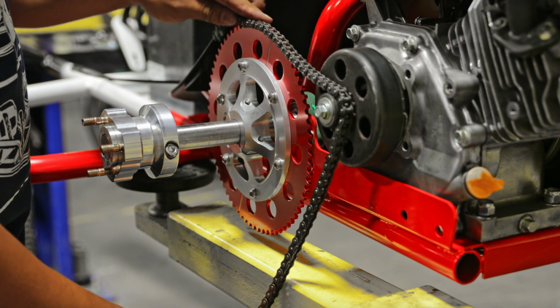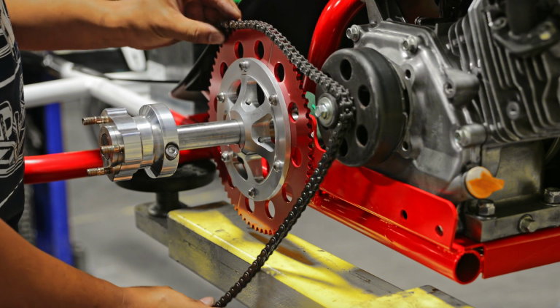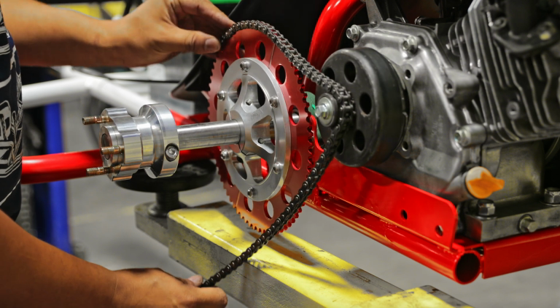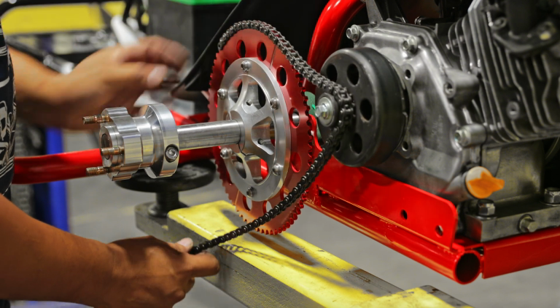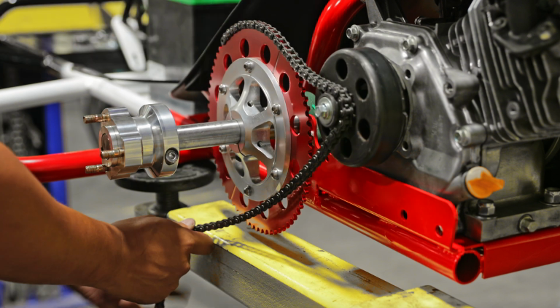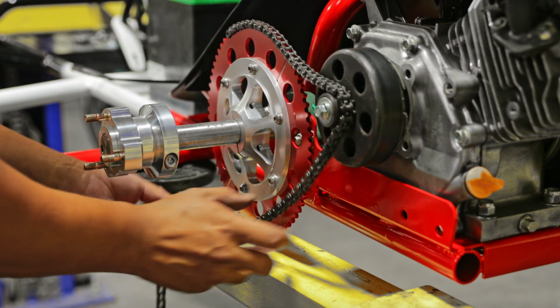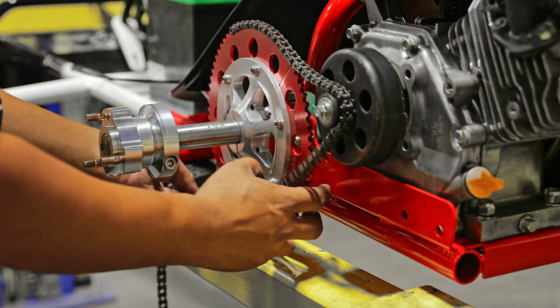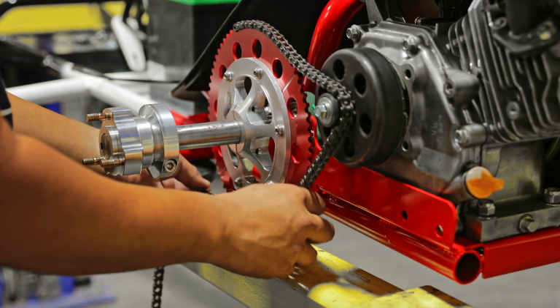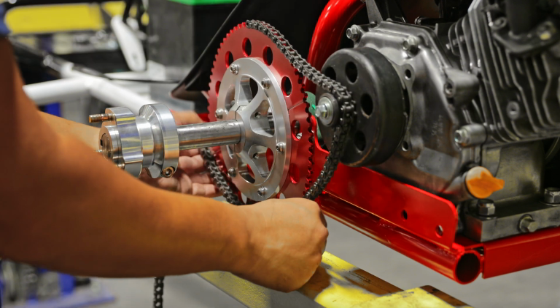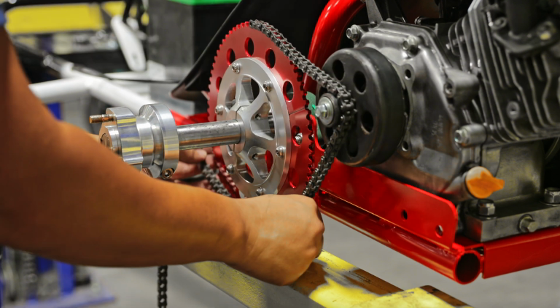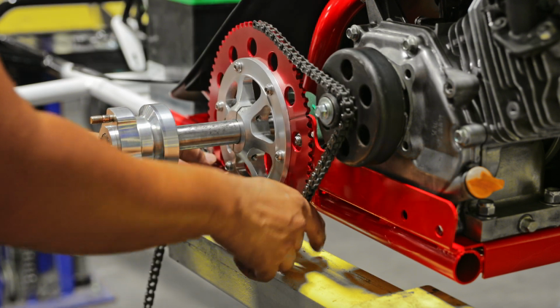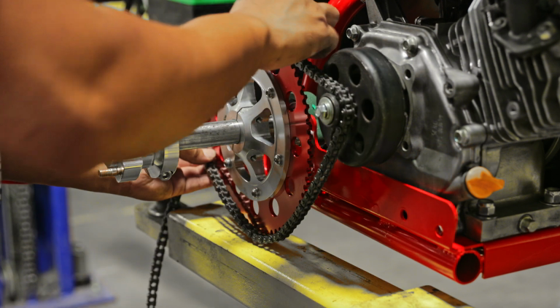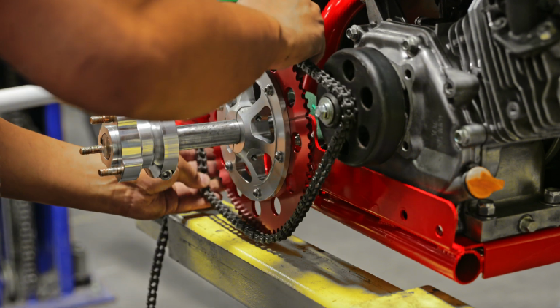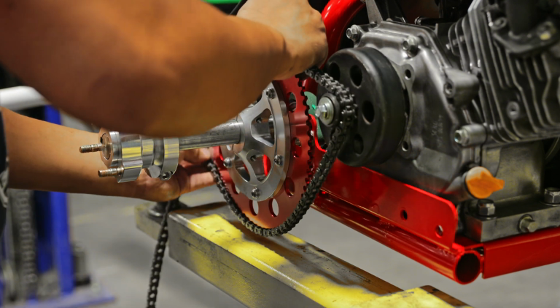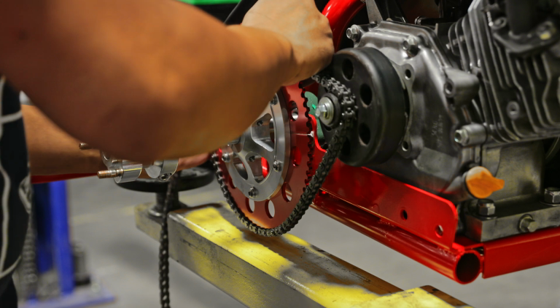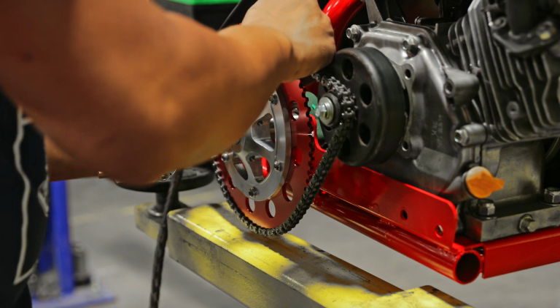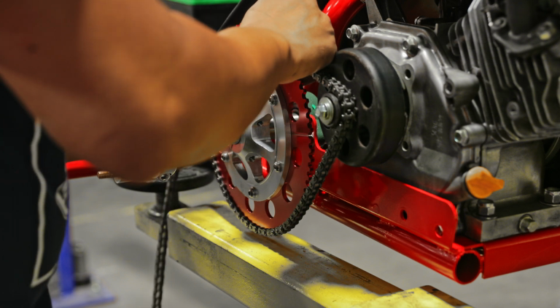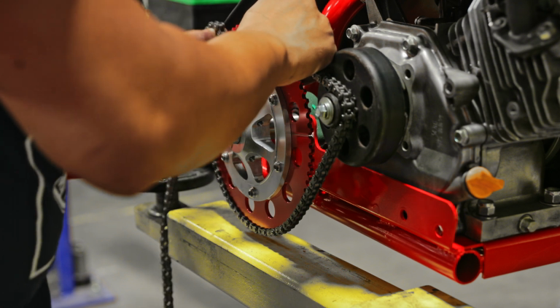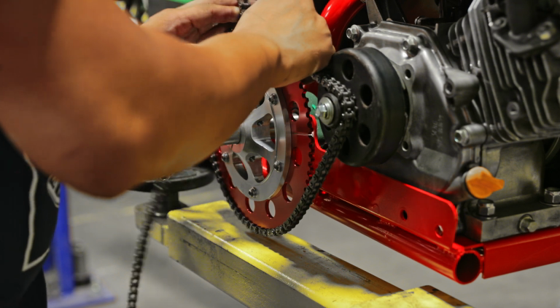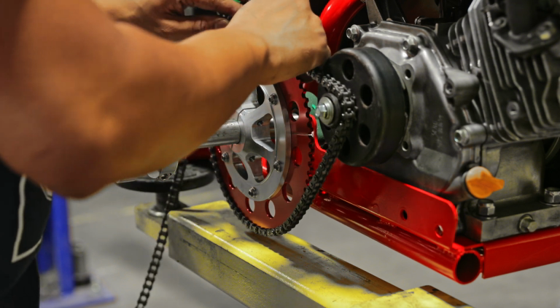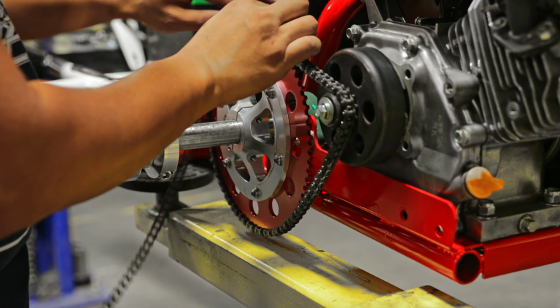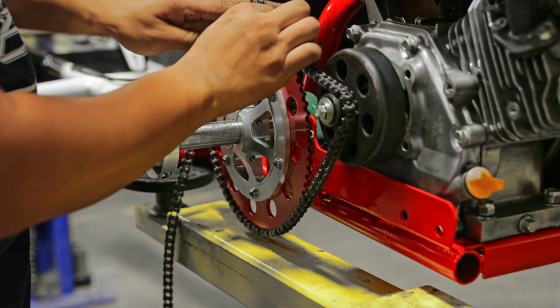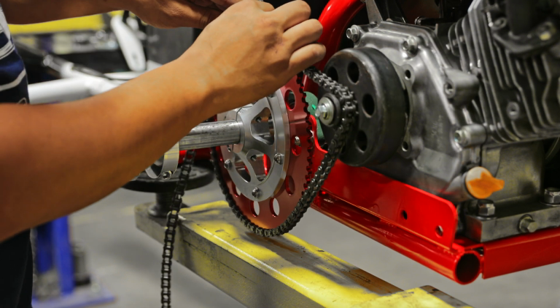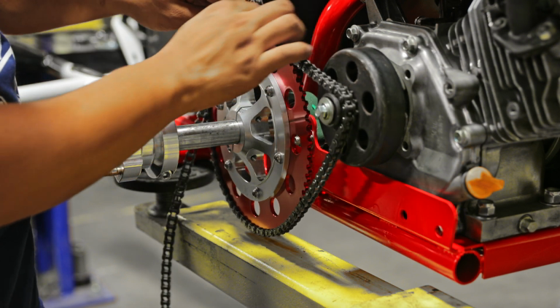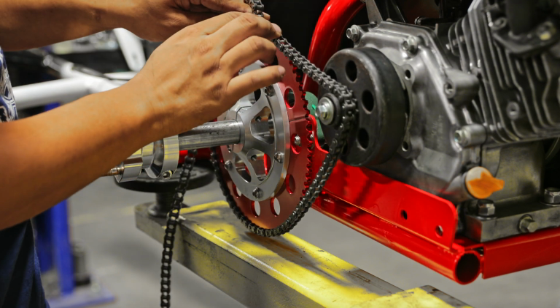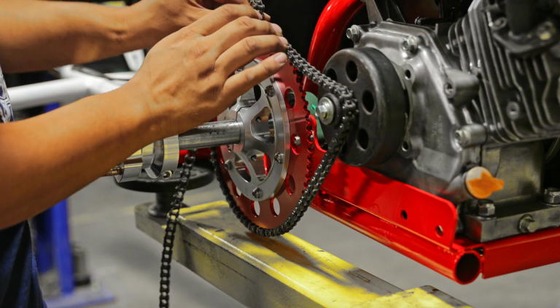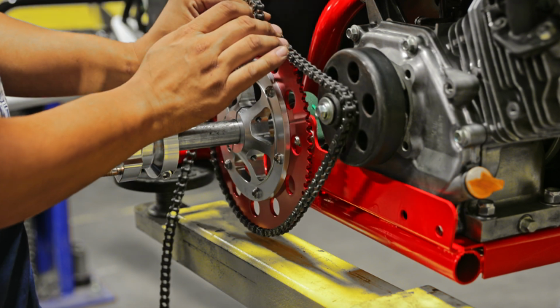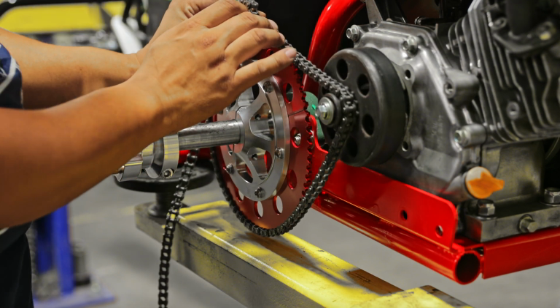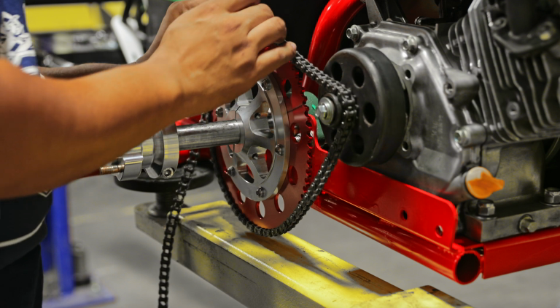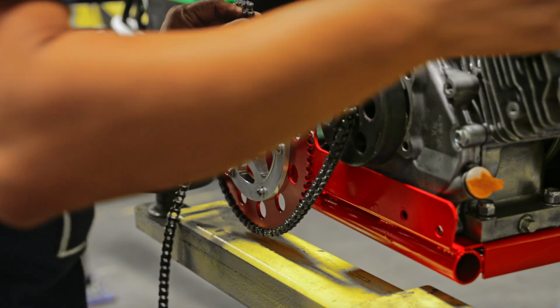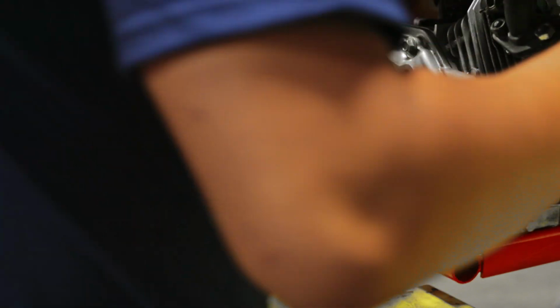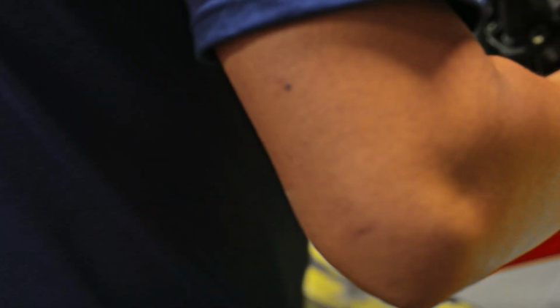Grab the chain, and before you do that make sure you push the motor forward as much as possible. Place the chain — you're going to have to shorten it, so you'll need a chain breaker. We'll leave a link in the description; you can purchase that on Amazon.